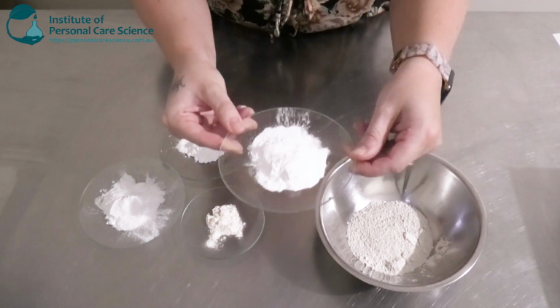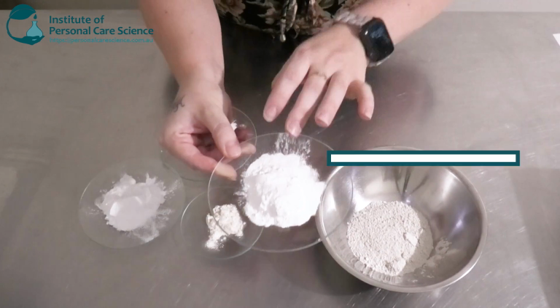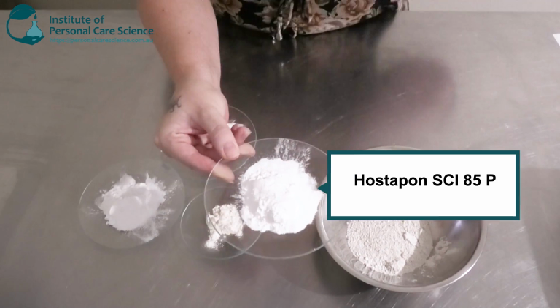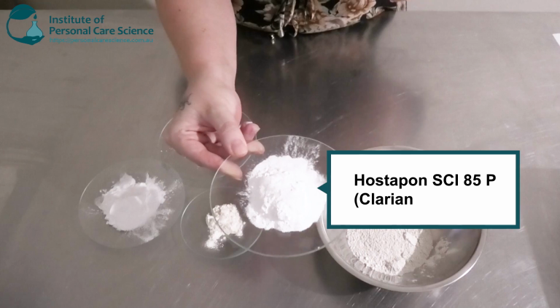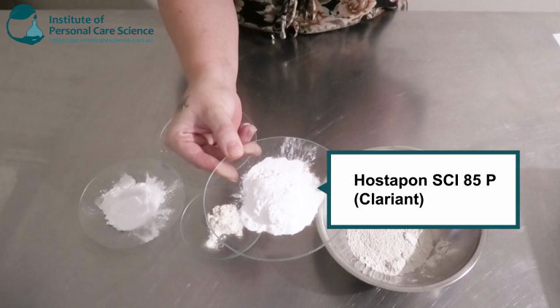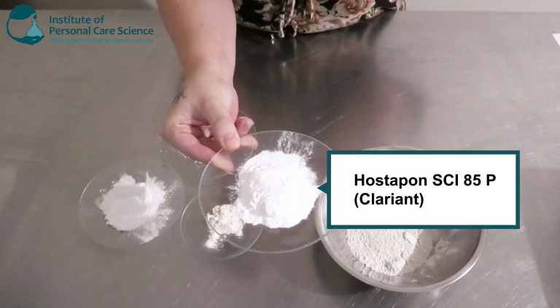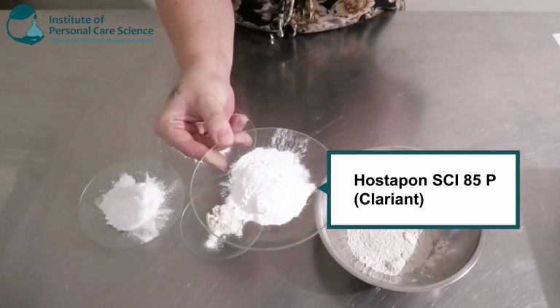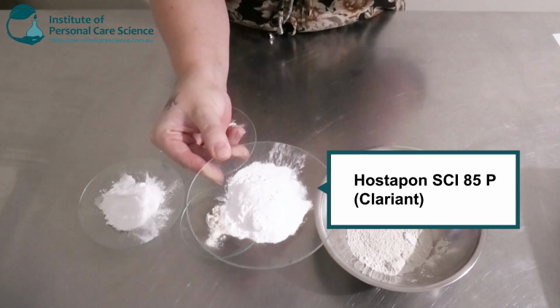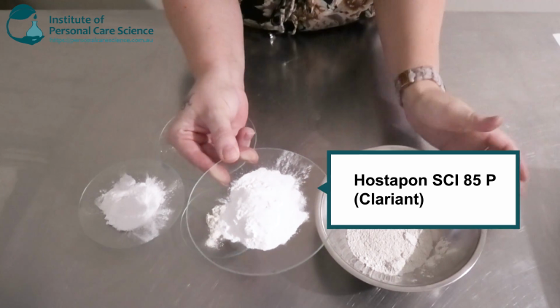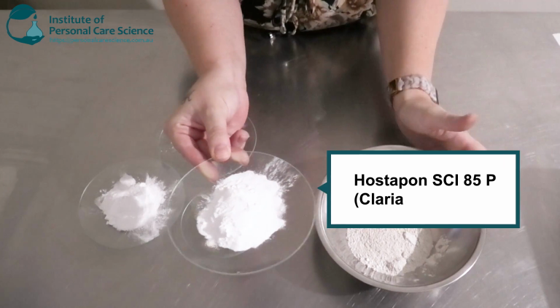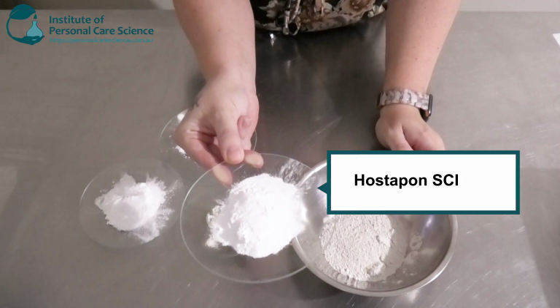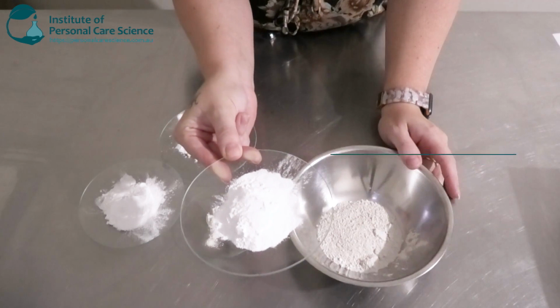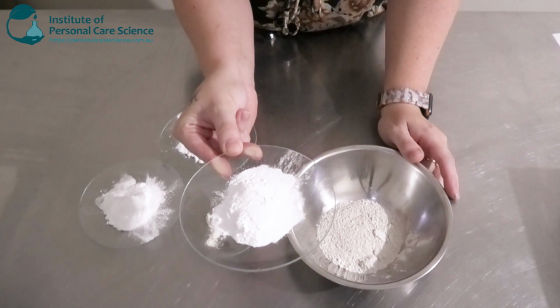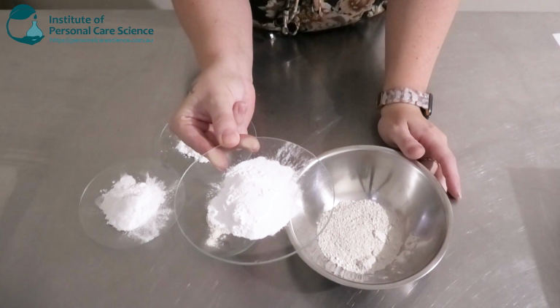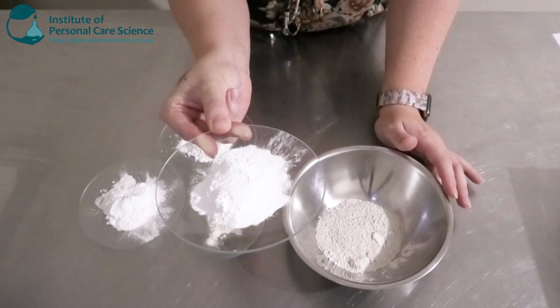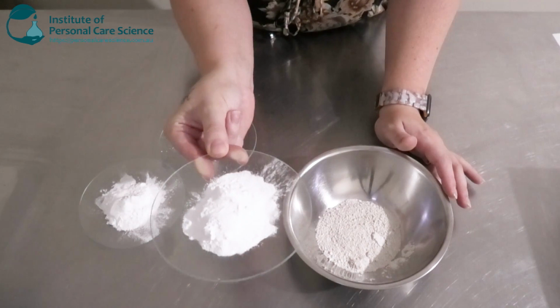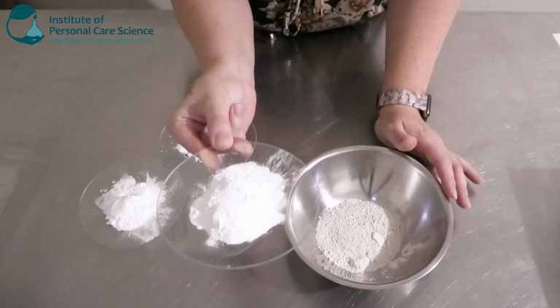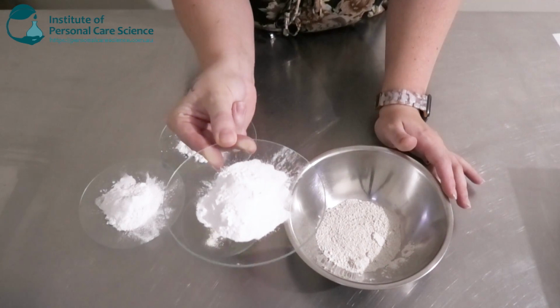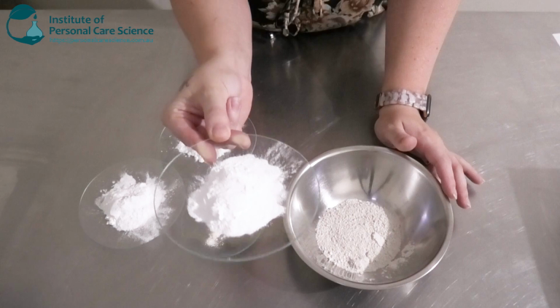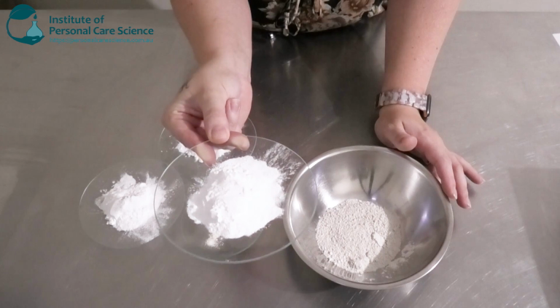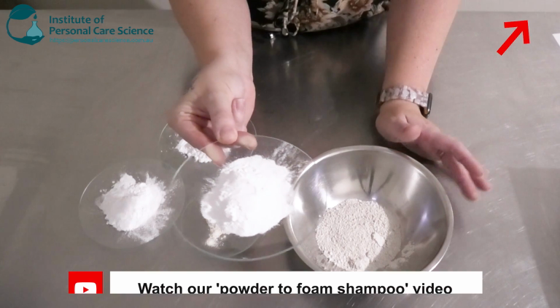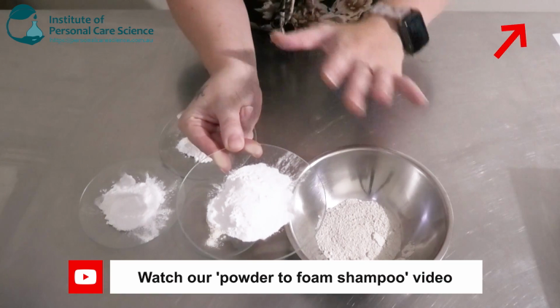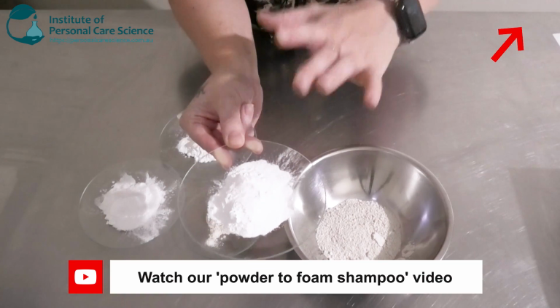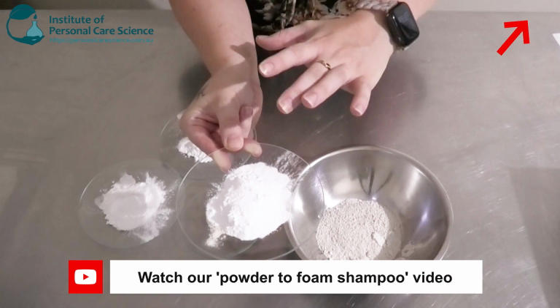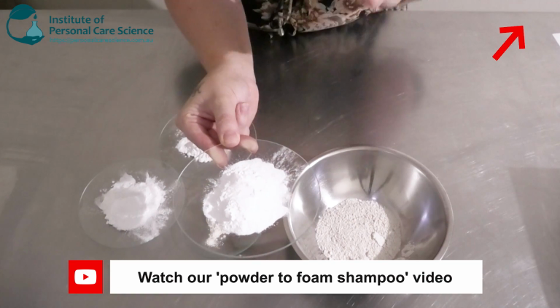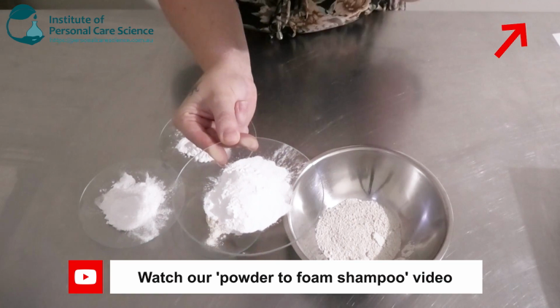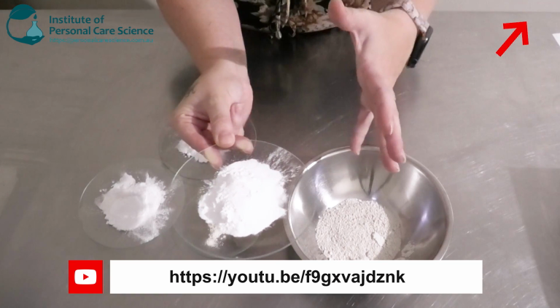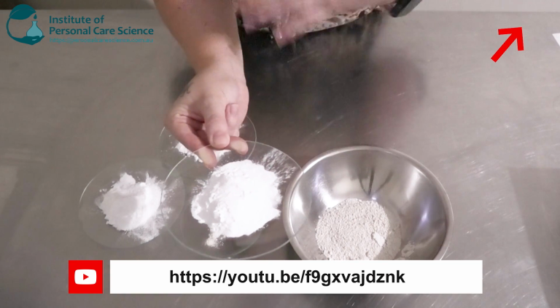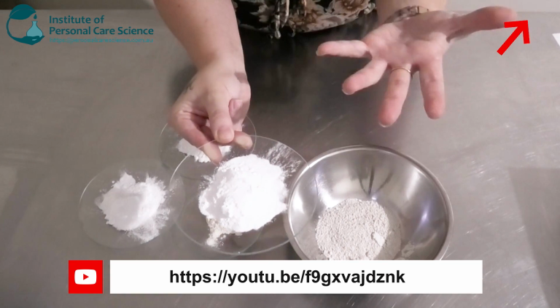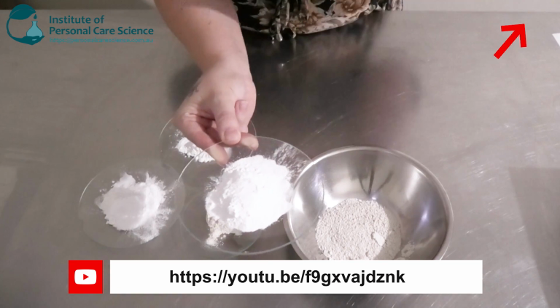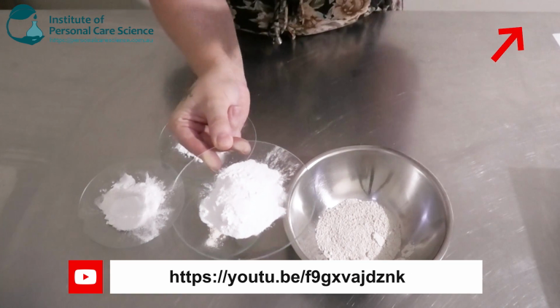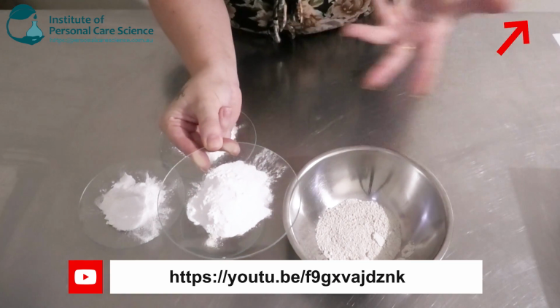My first one is the Hossapon SCI 85P, and this is an isethionate. So this is quite a mild anionic surfactant. This is going to help with cleansing and also with foam.